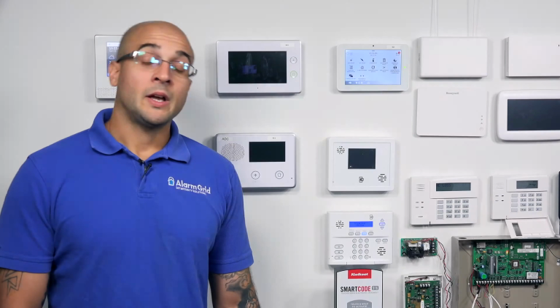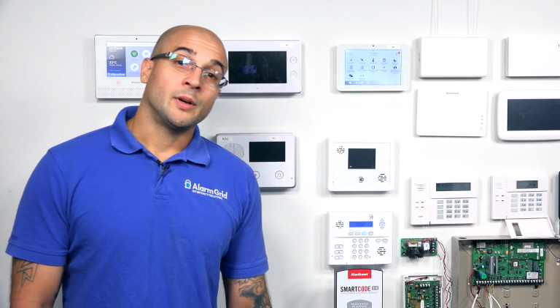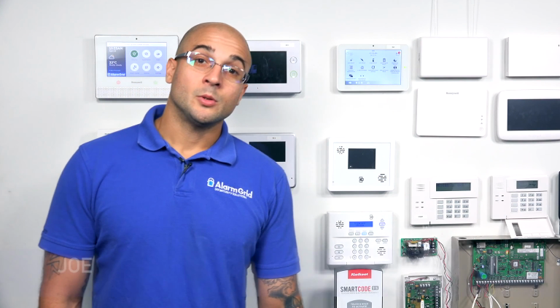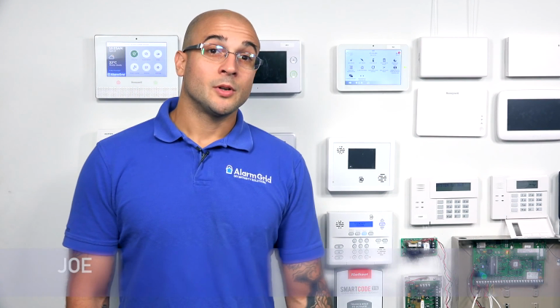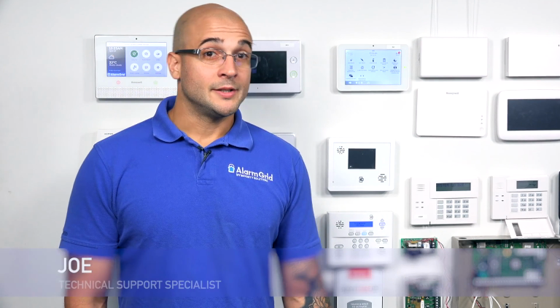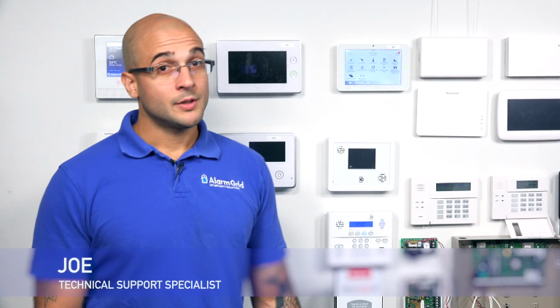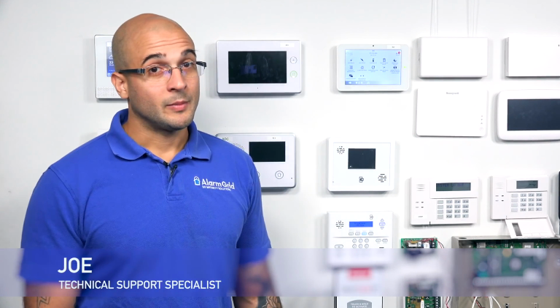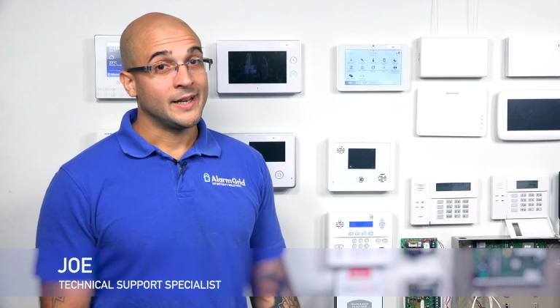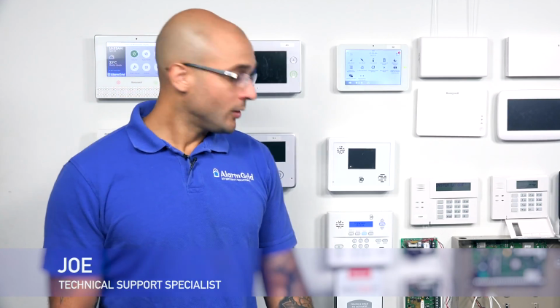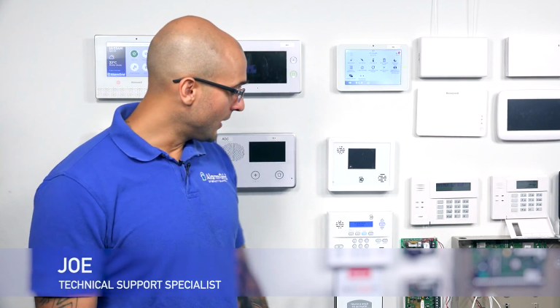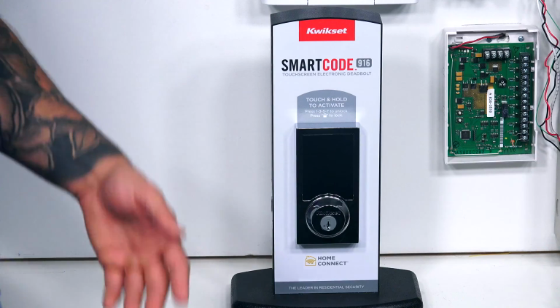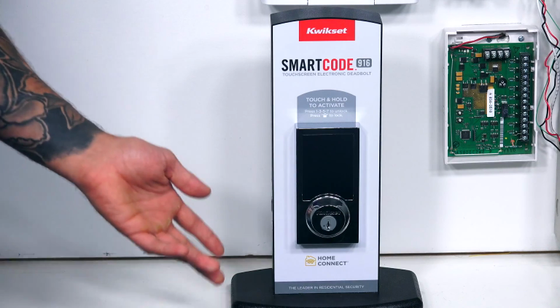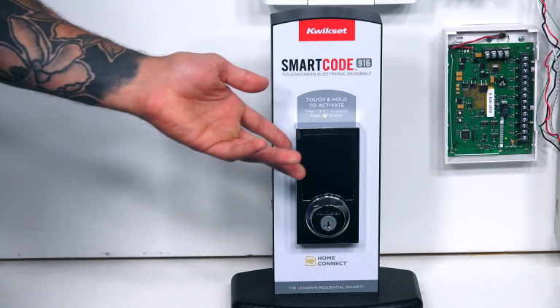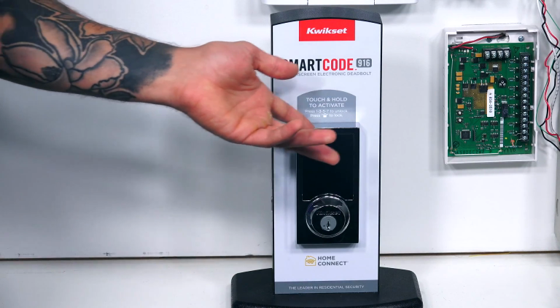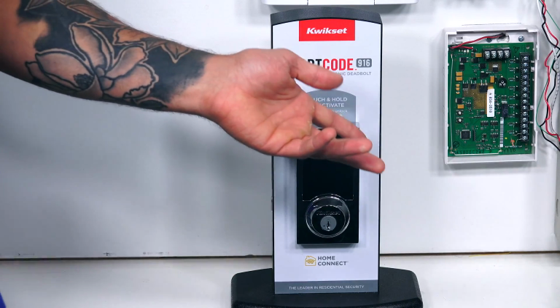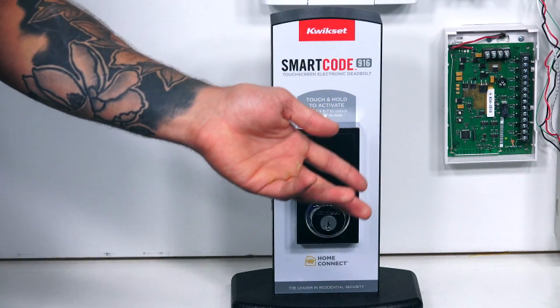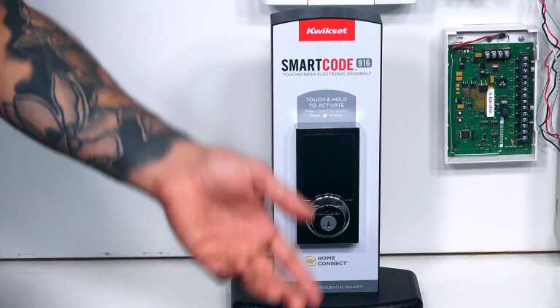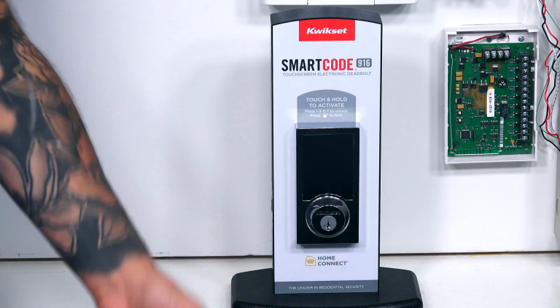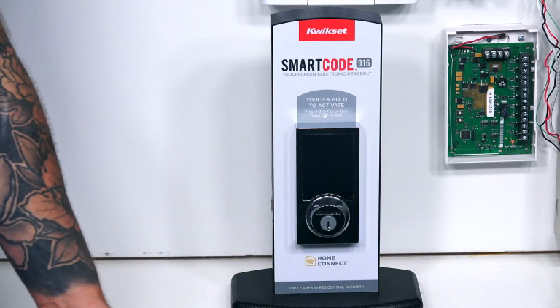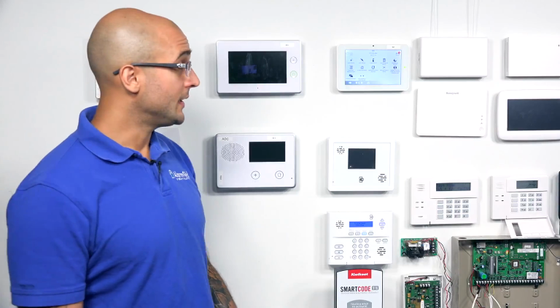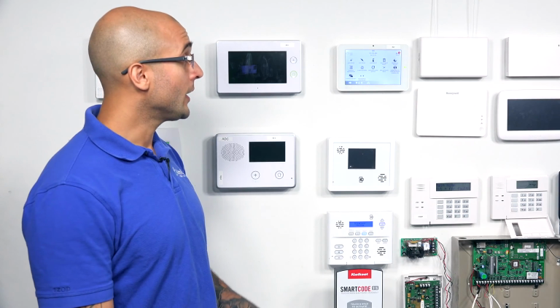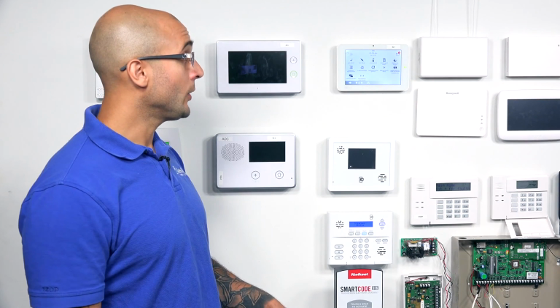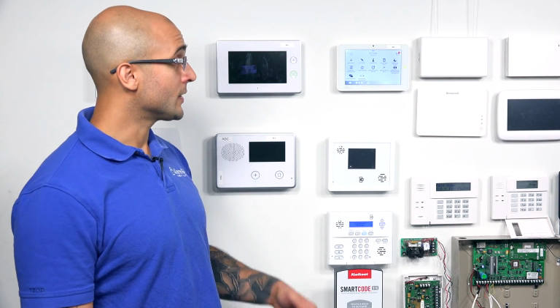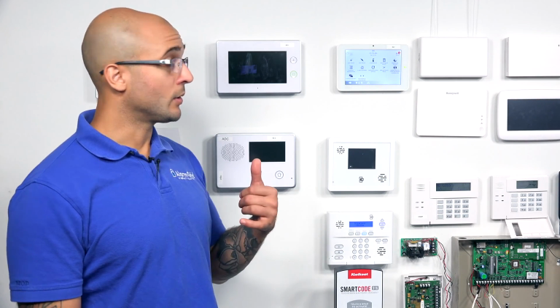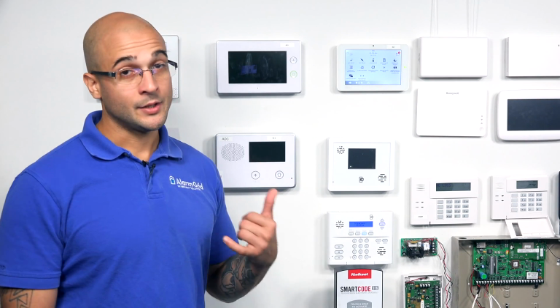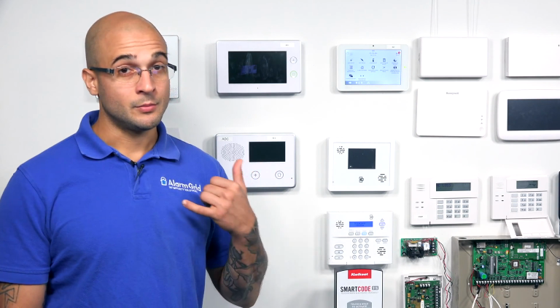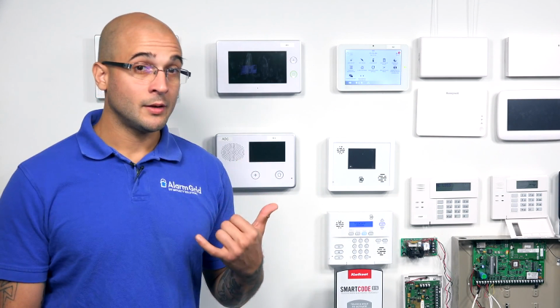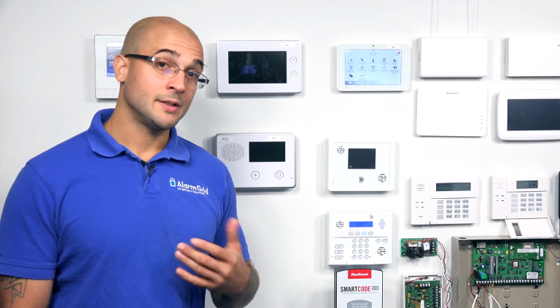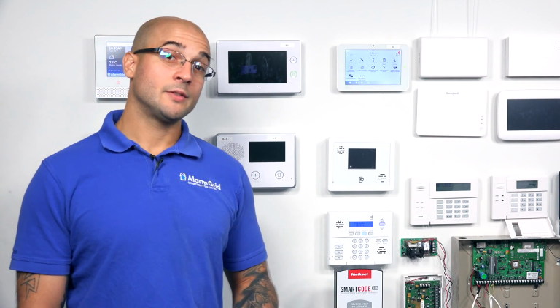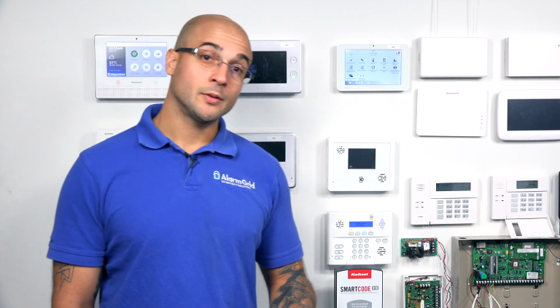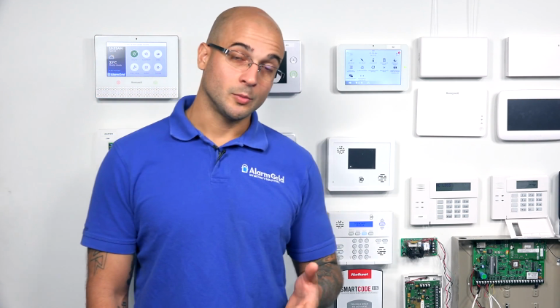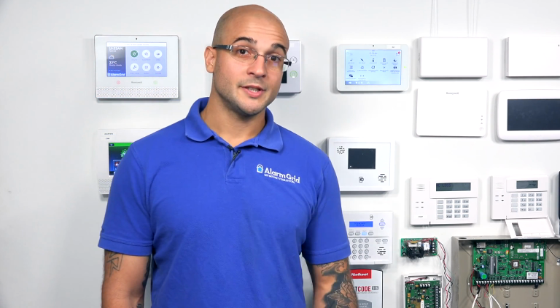Hi, DIYers. Joel from Alarm Grid, and today we're going to talk about how to include a Kwikset SmartCode 916 Z-Wave lock. Today, we're going to include this onto our IQ2 panel, as that does have a Z-Wave controller built in.